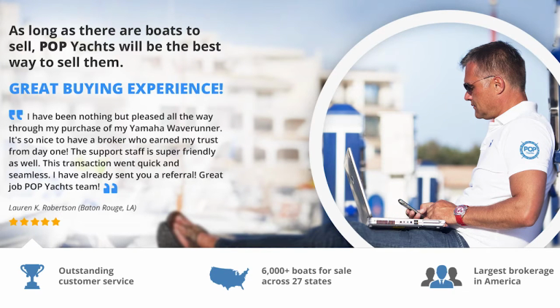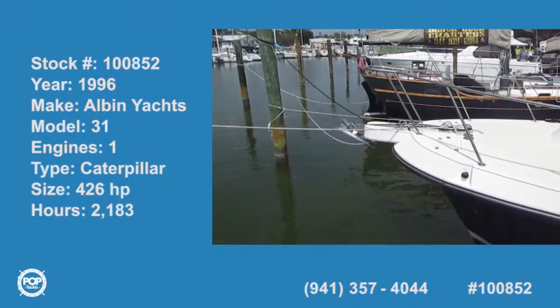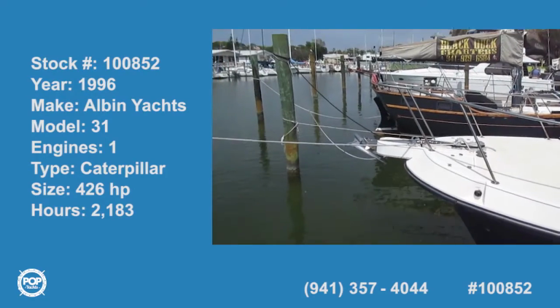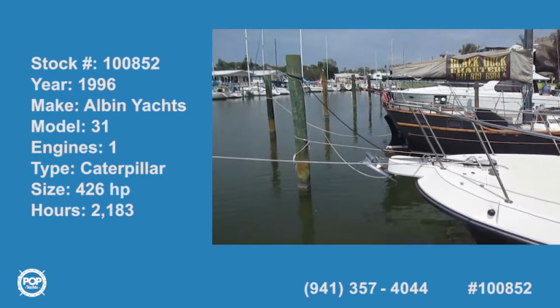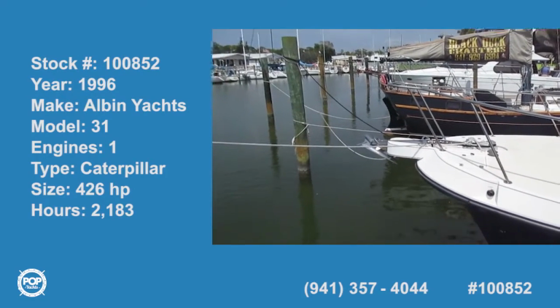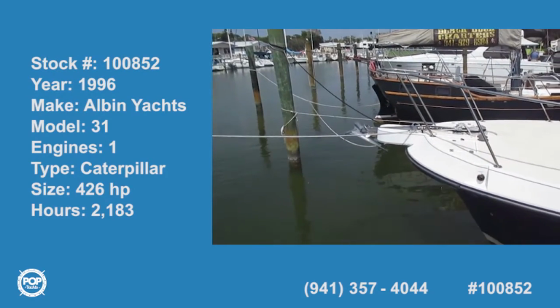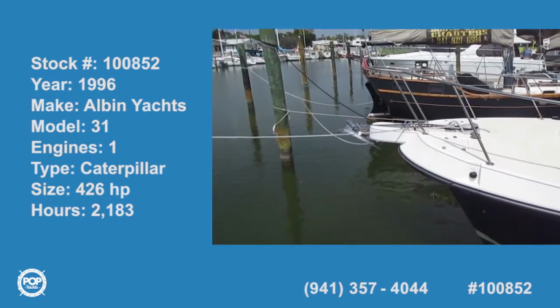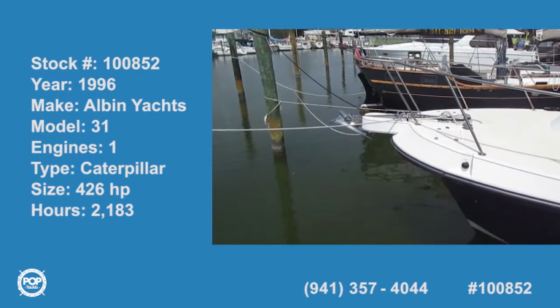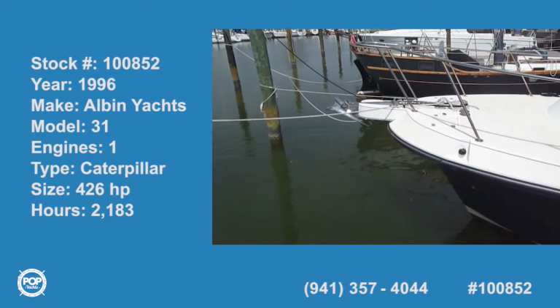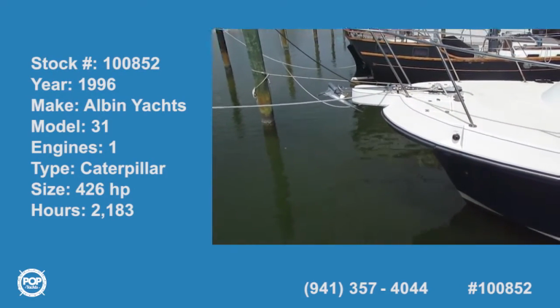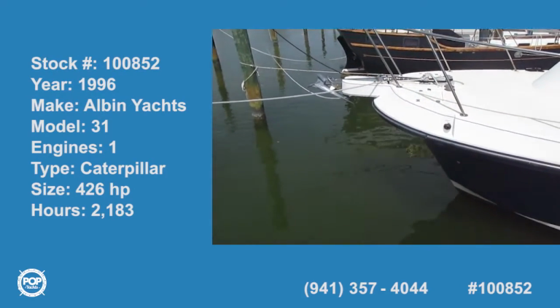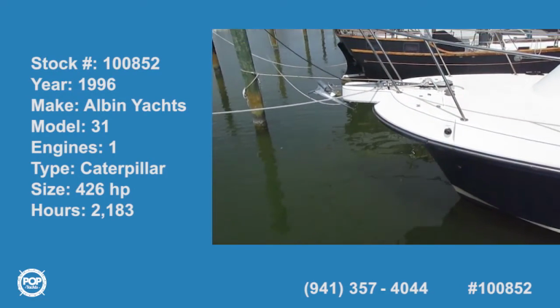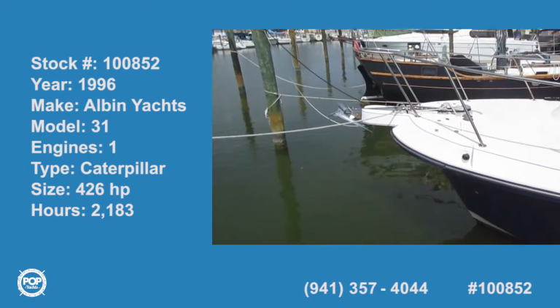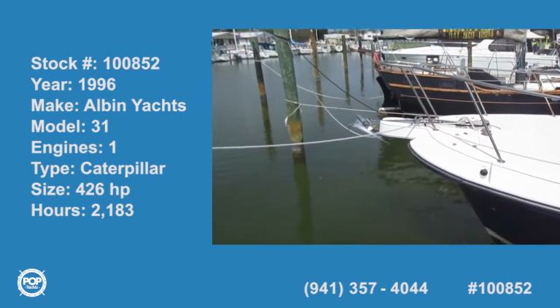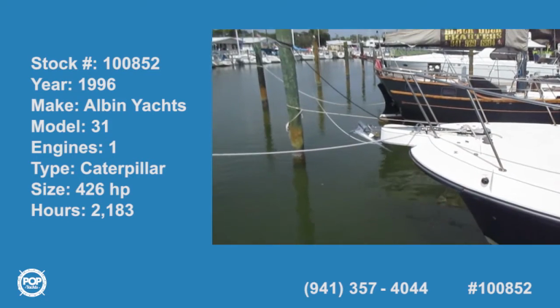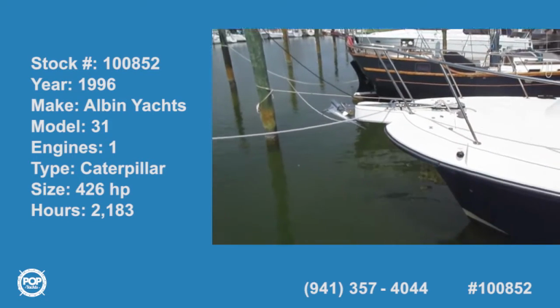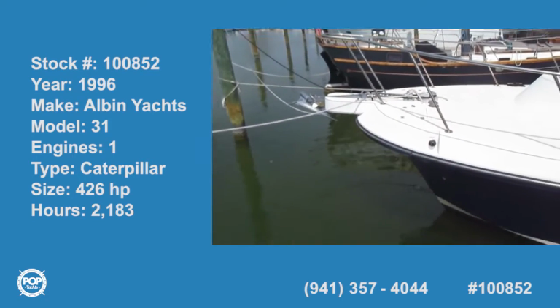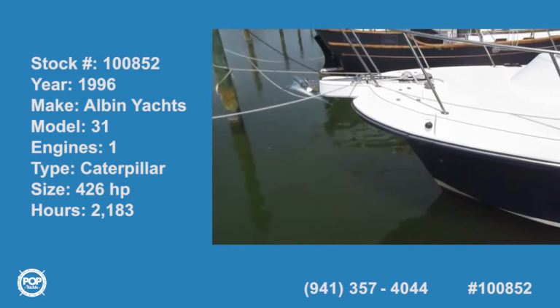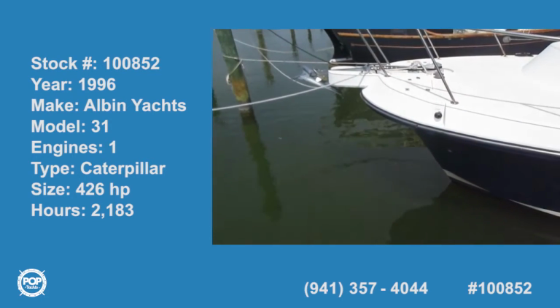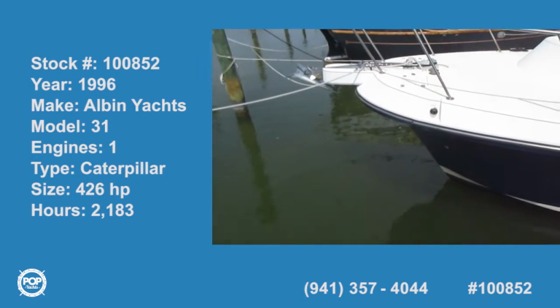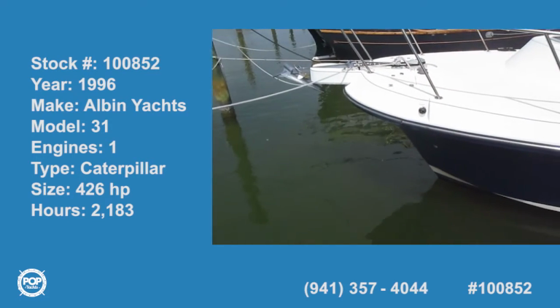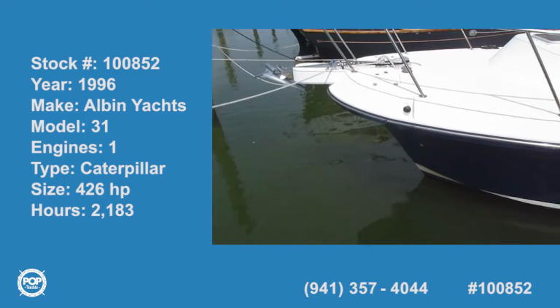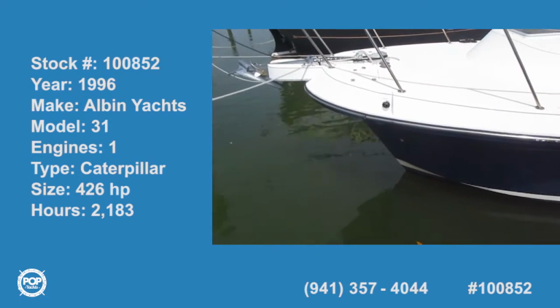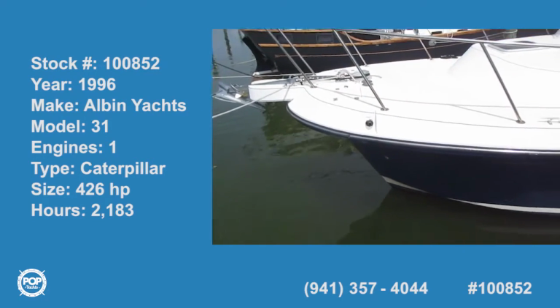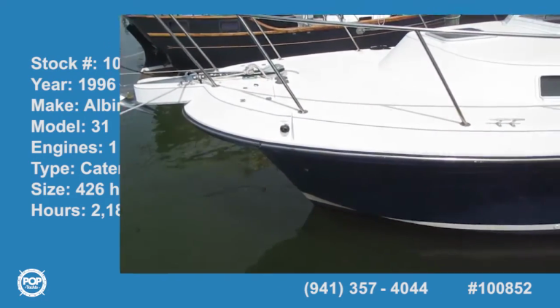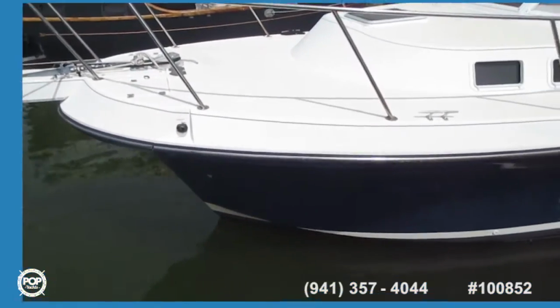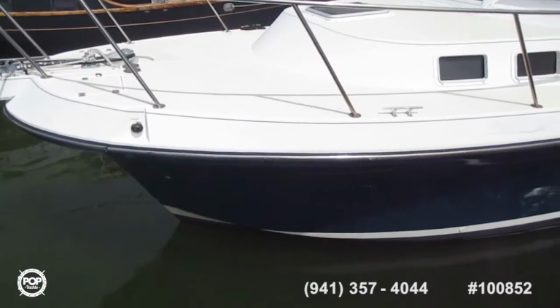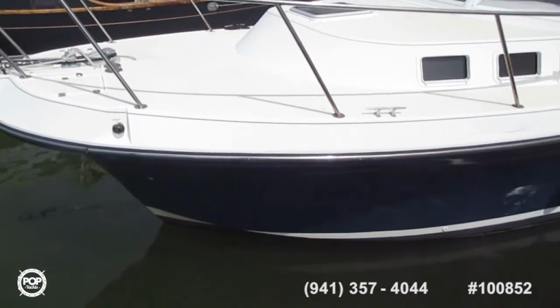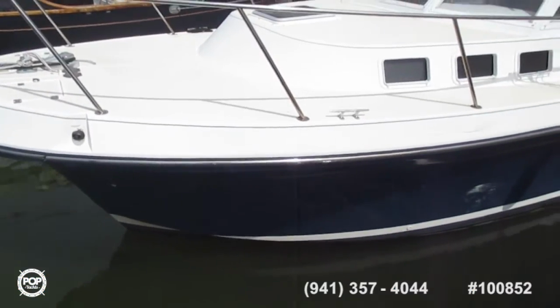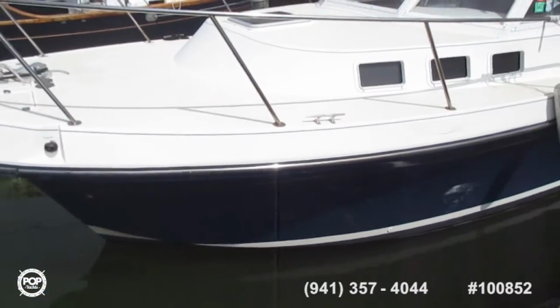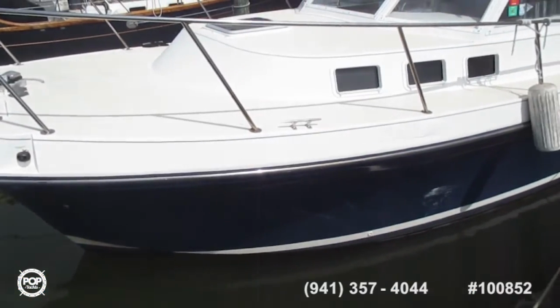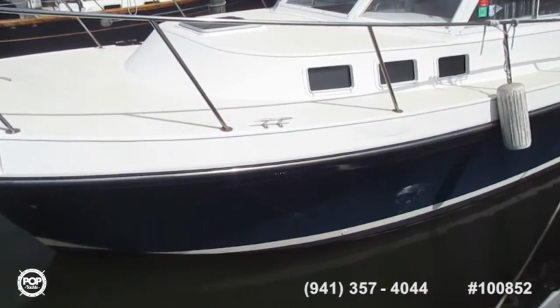Starting our video tour of this Alvin 31 express cruiser, pilot house fishing boat. Beautiful blue hull, white topsides.